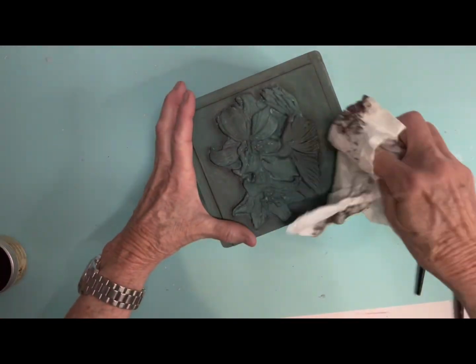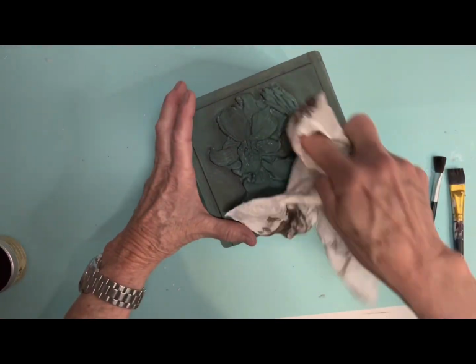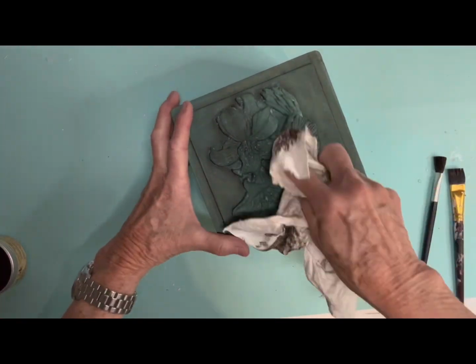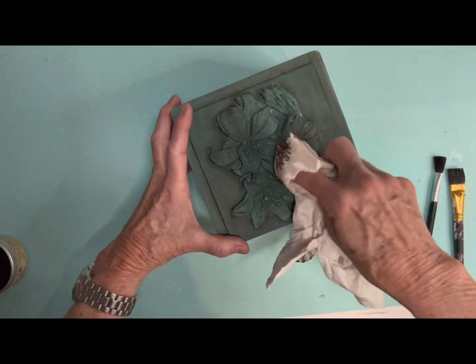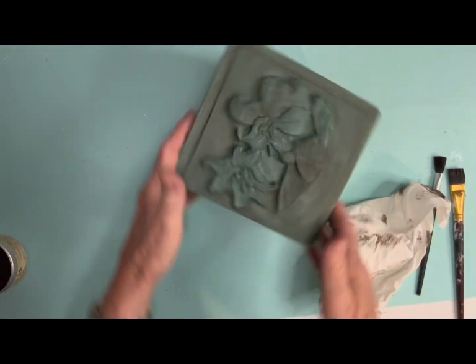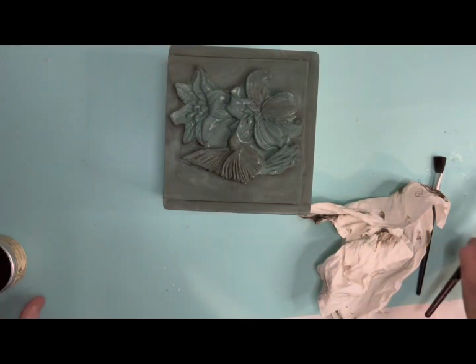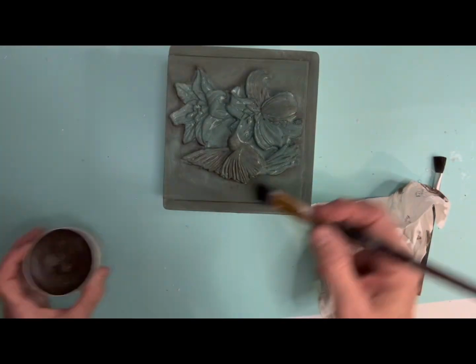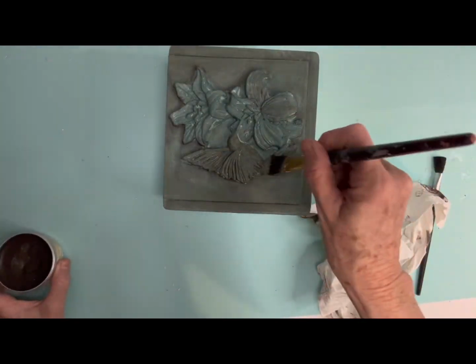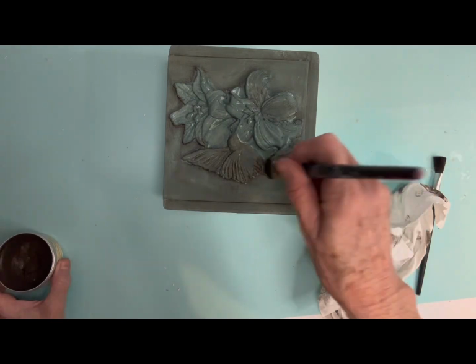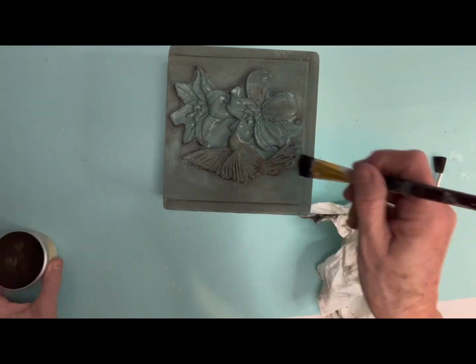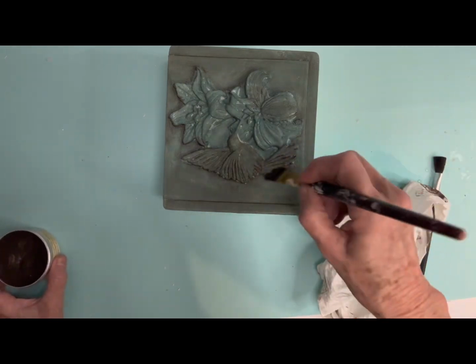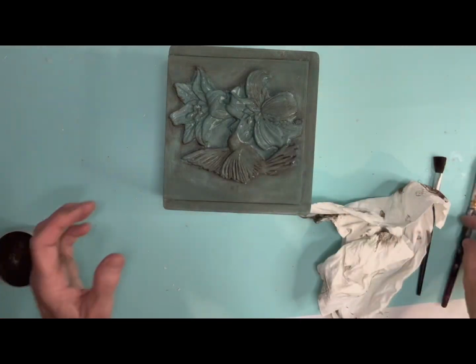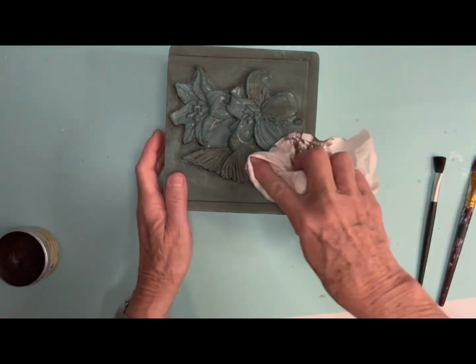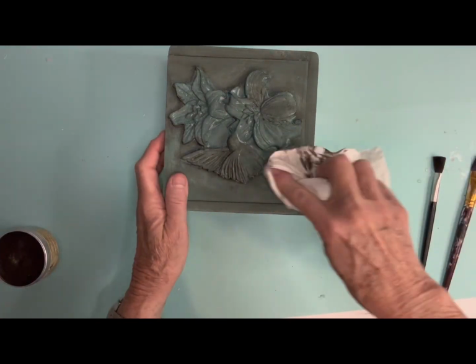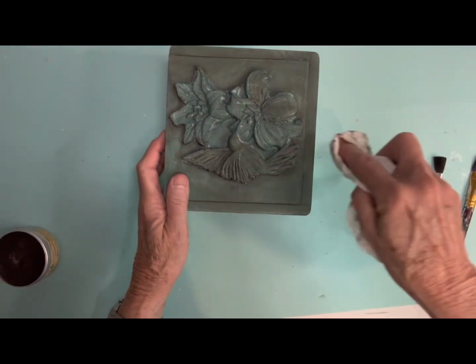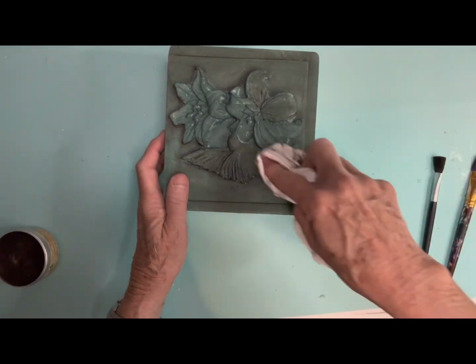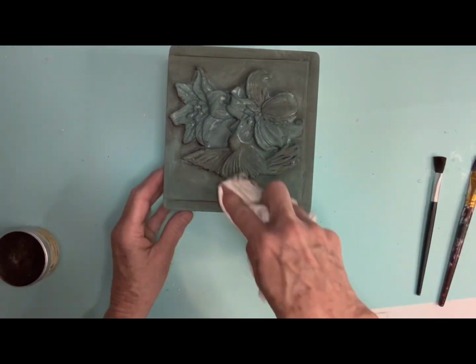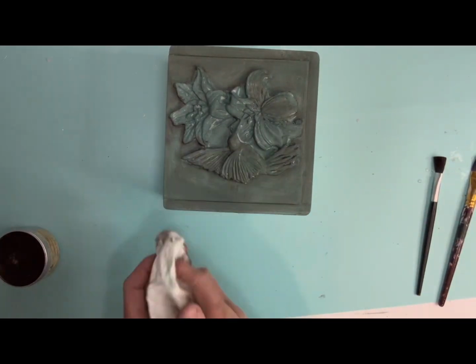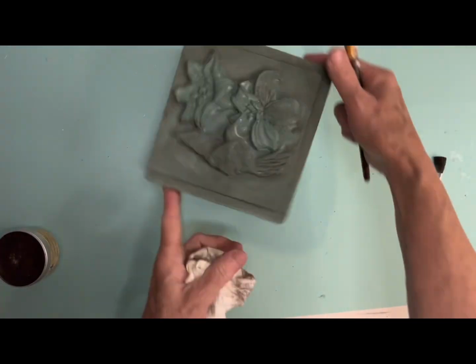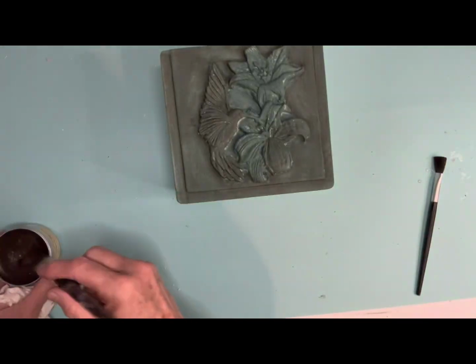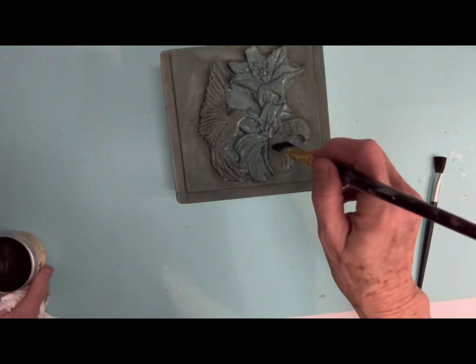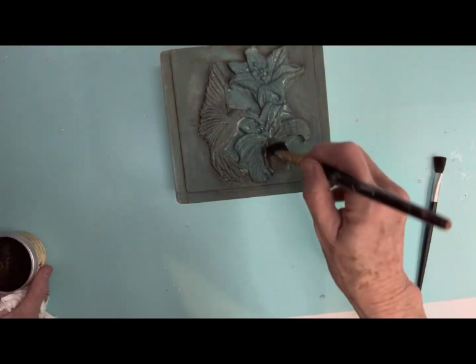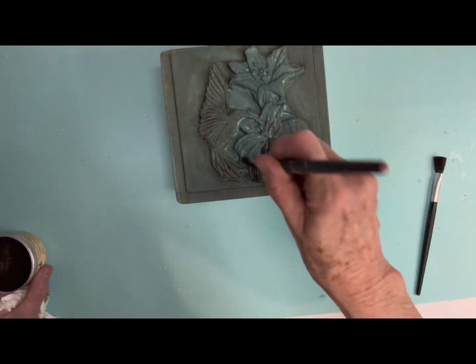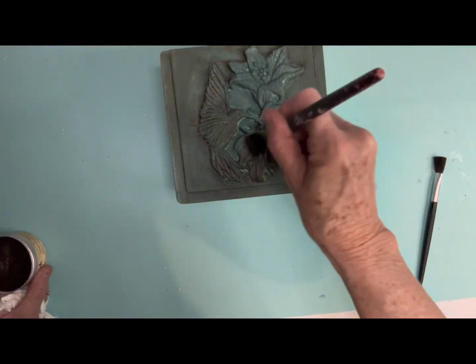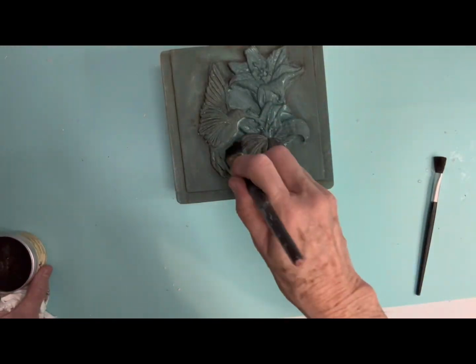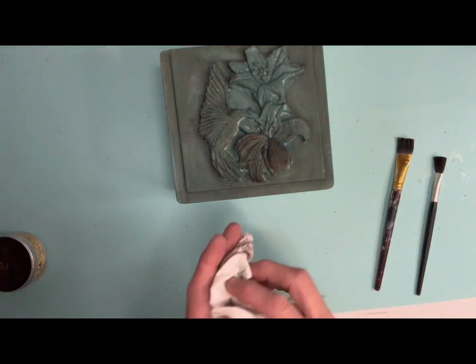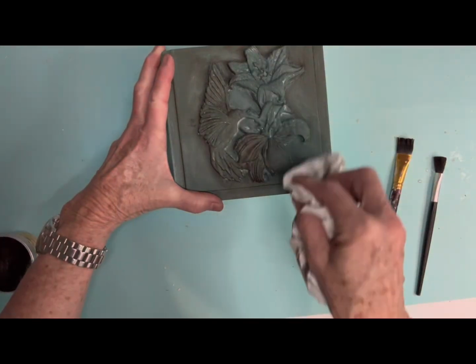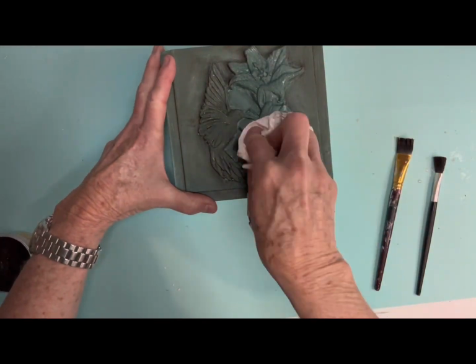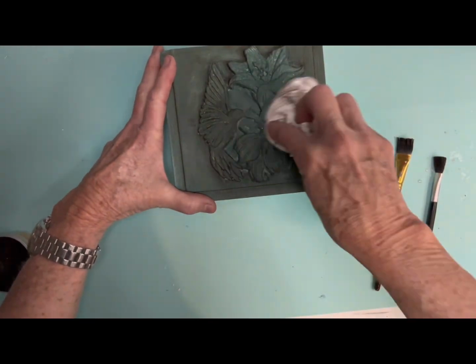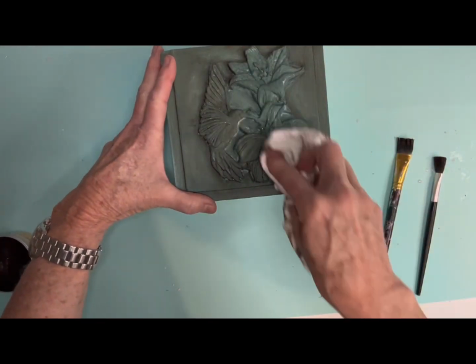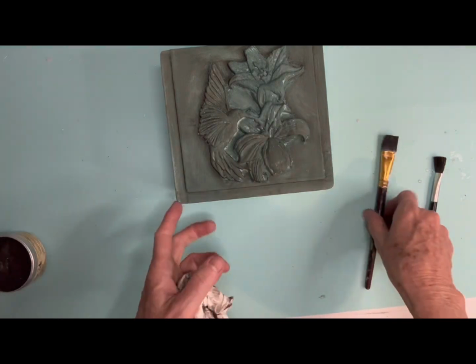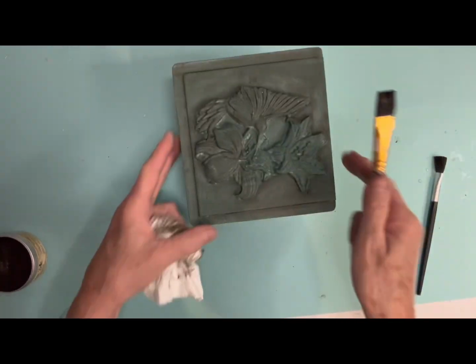Now it might look like a lot of the wax is not coming off, but I wanted it to have those different grades of brown color in the mold and on the box. And I like the way it turned out — it's really pretty in person.